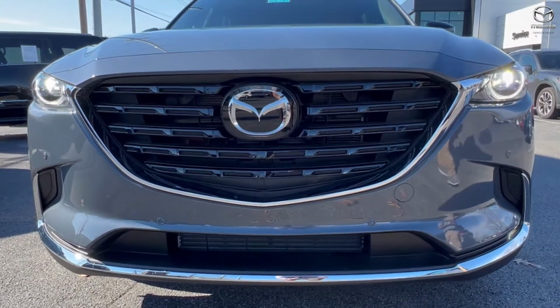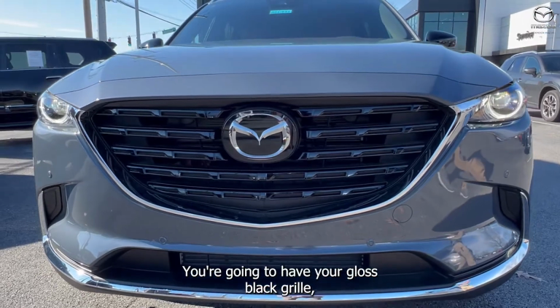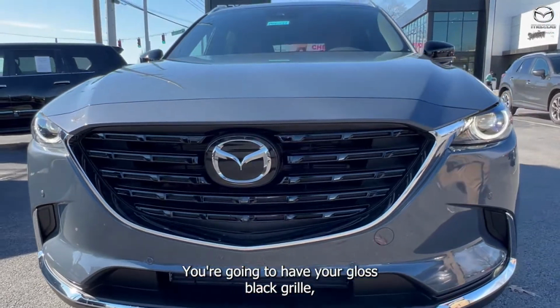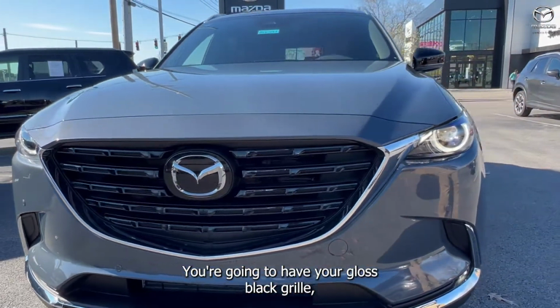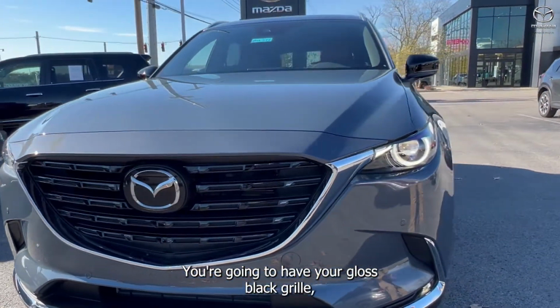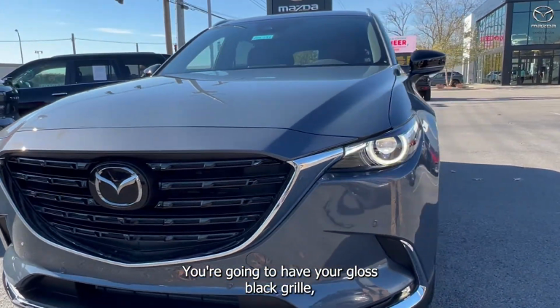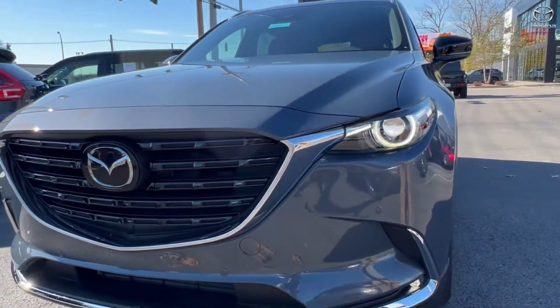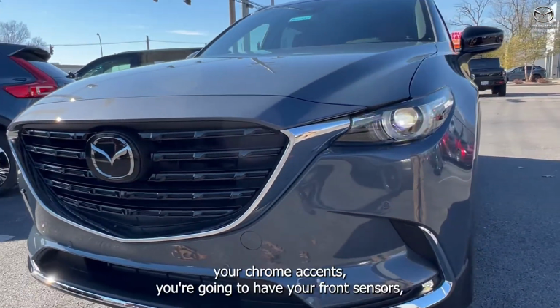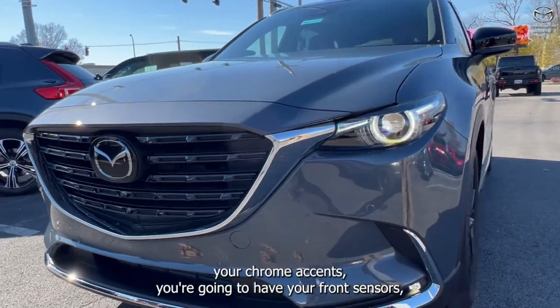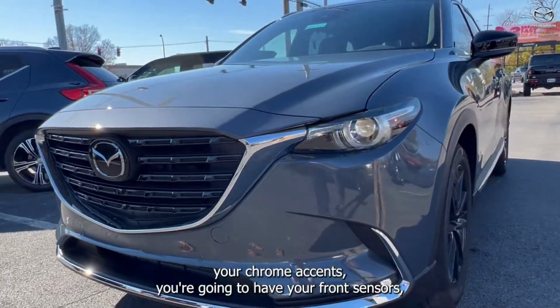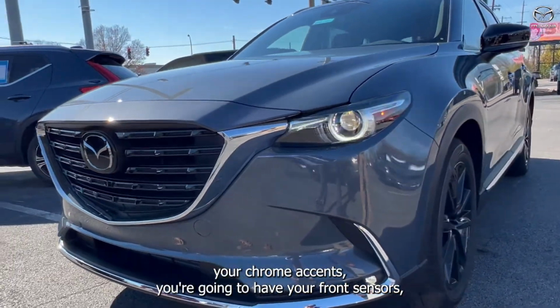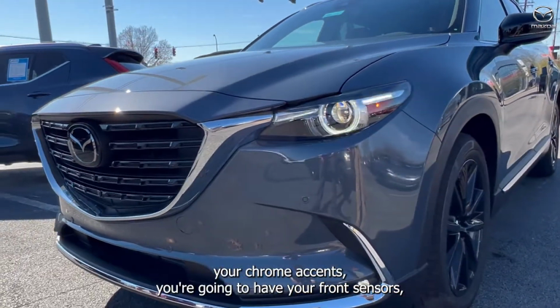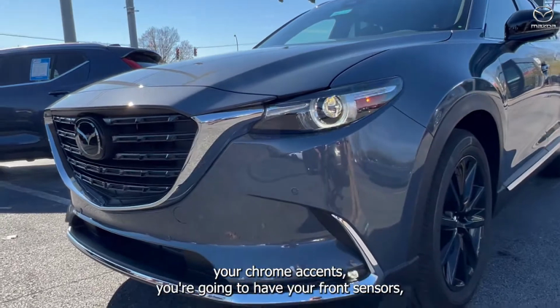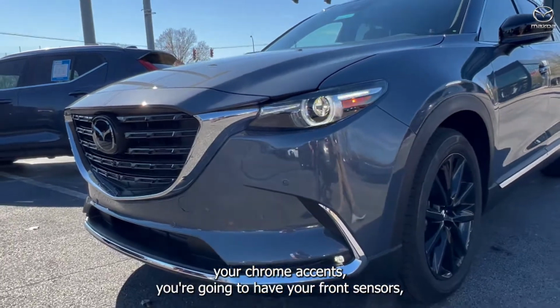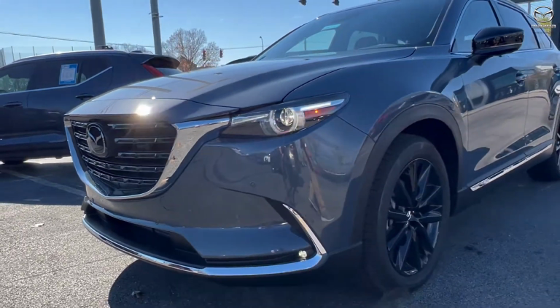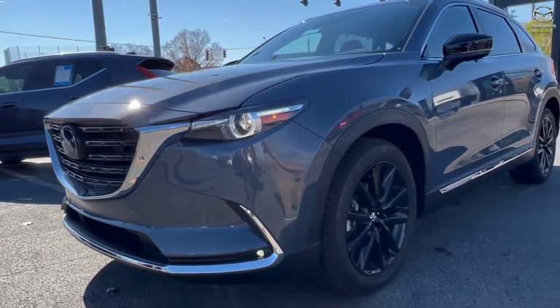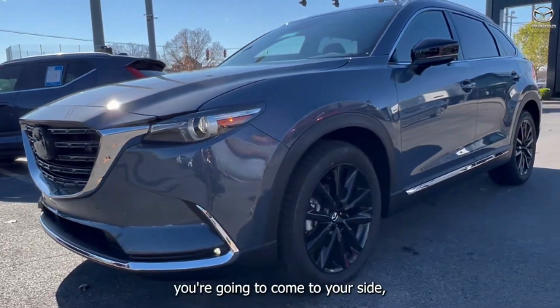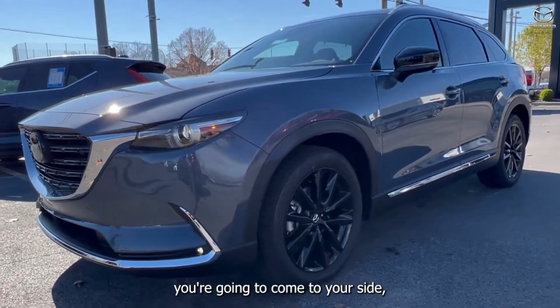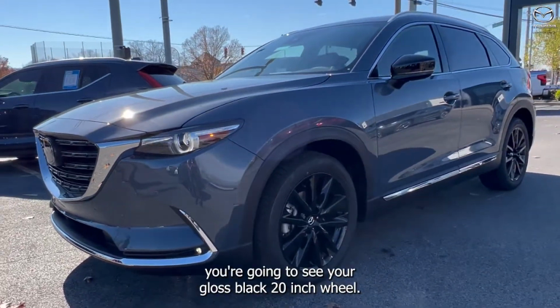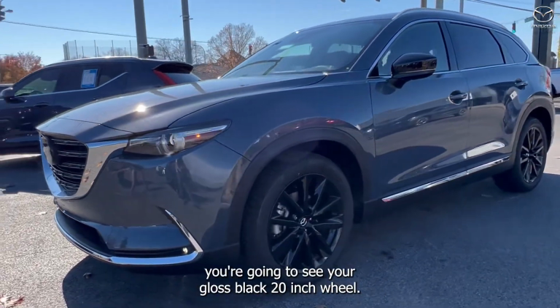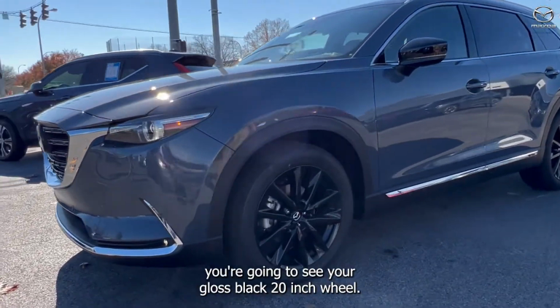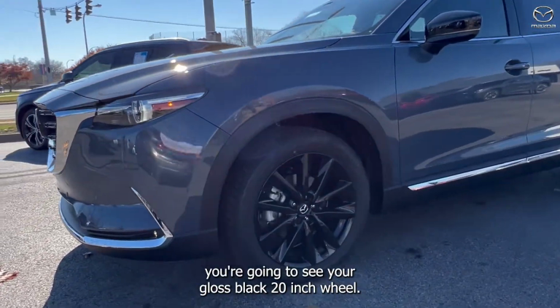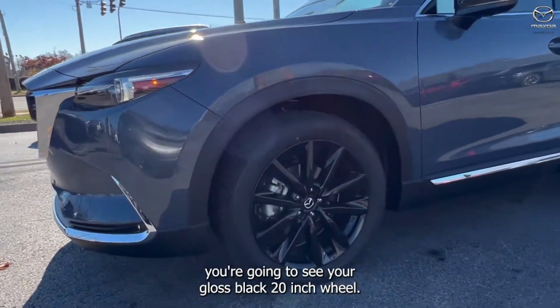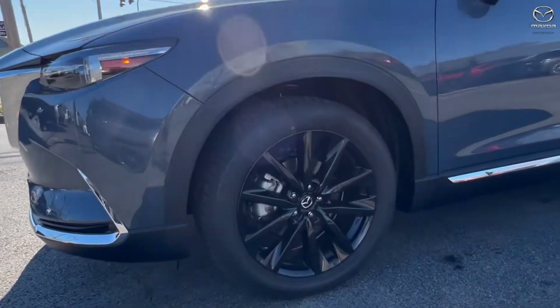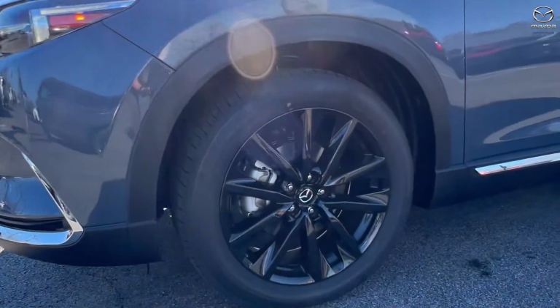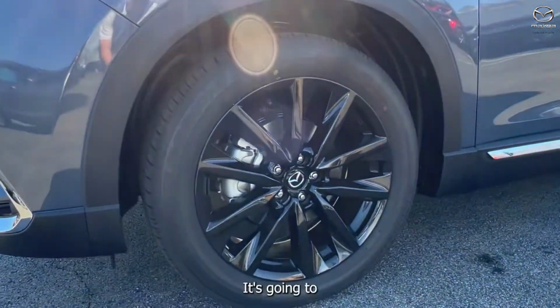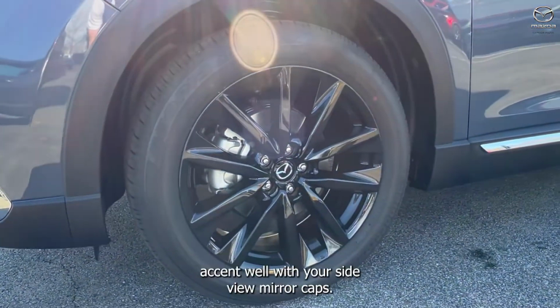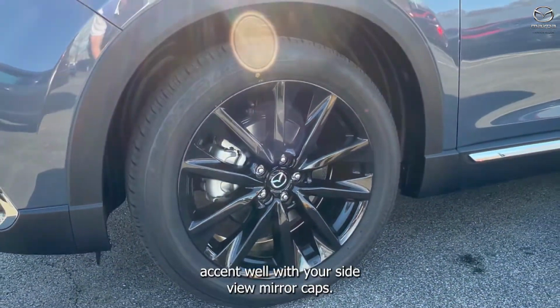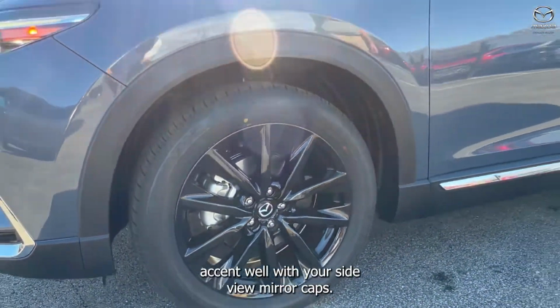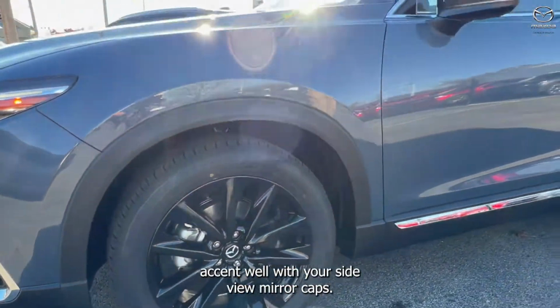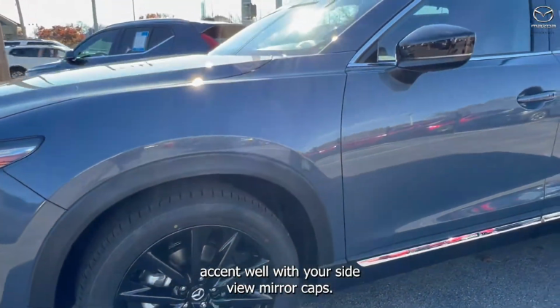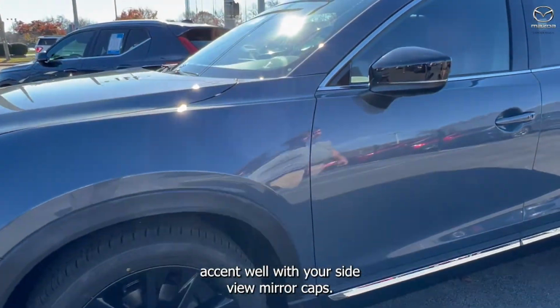You're going to have your gloss black grille, your chrome accents. You're going to have your front sensors. Coming to your side, you're going to see your gloss black 20-inch wheel. It's going to accent well with your side view mirror caps.